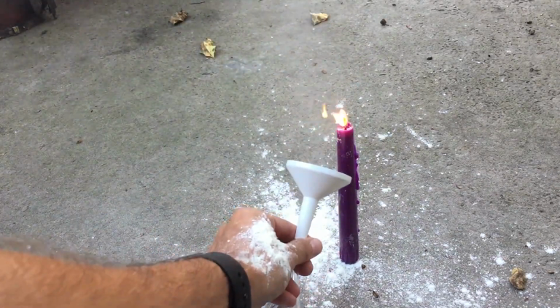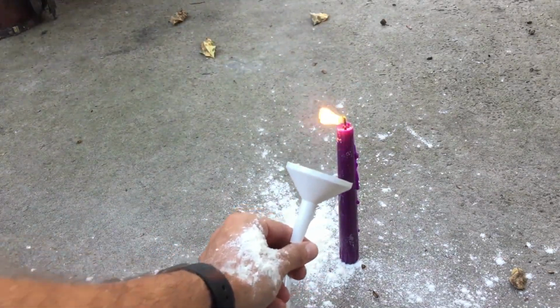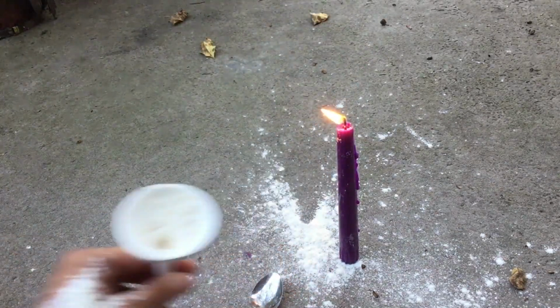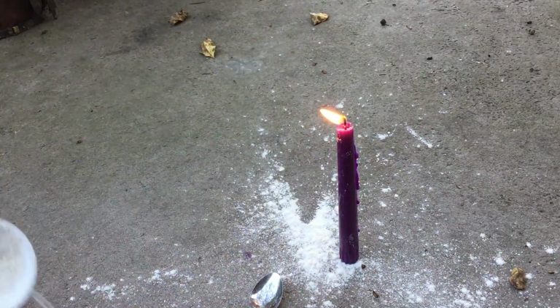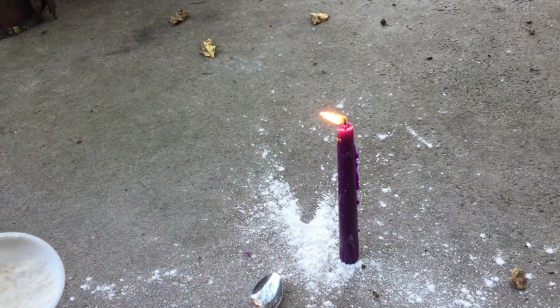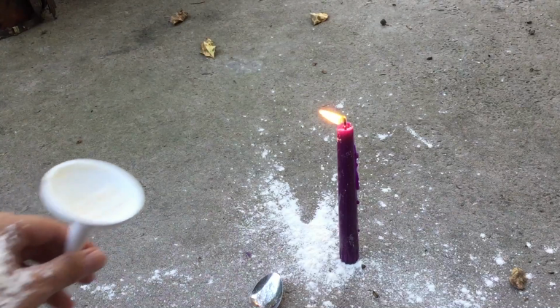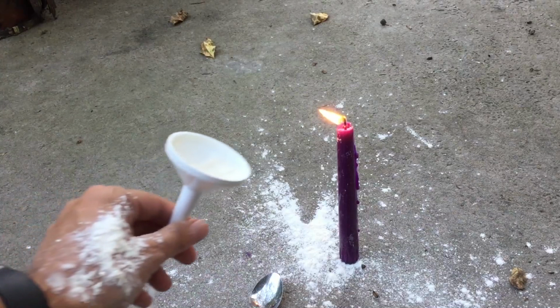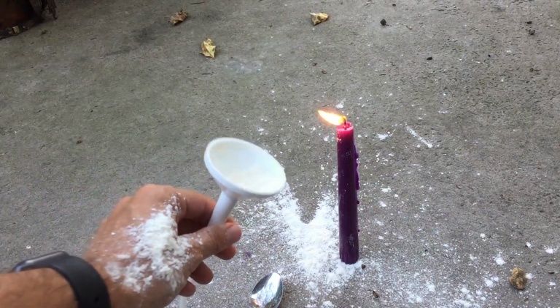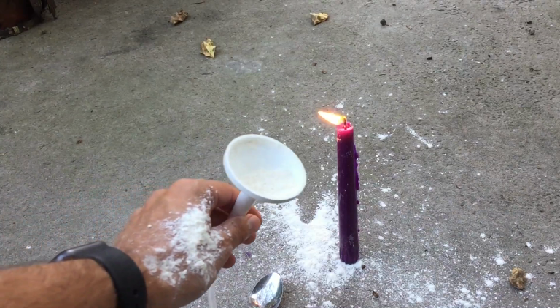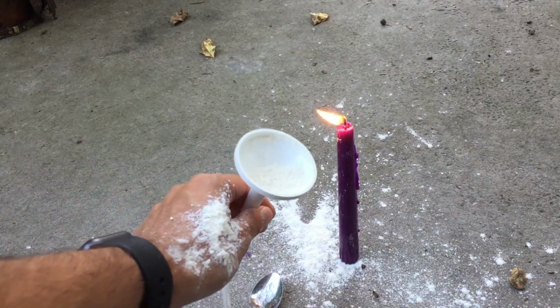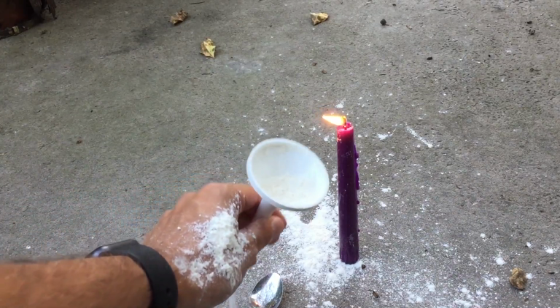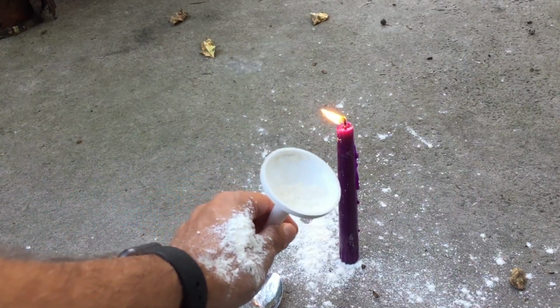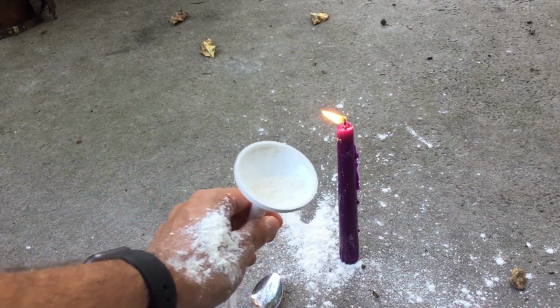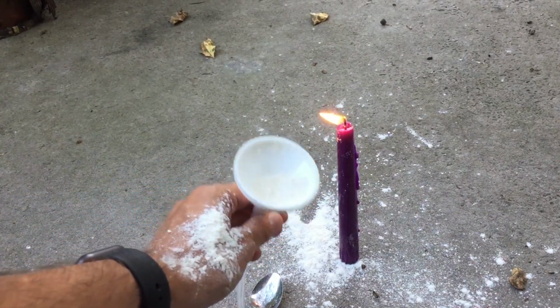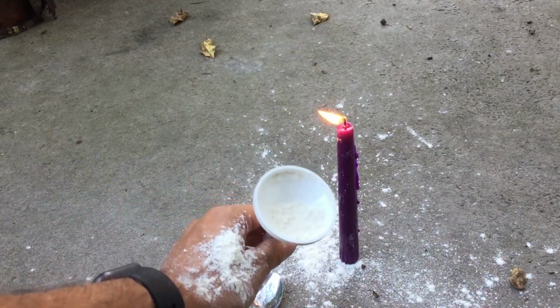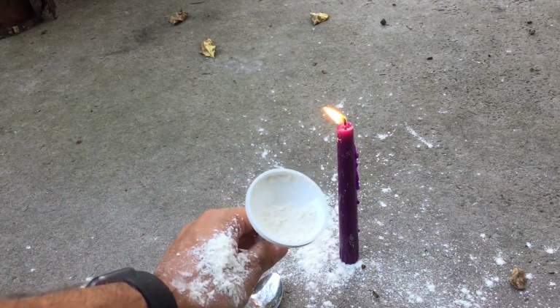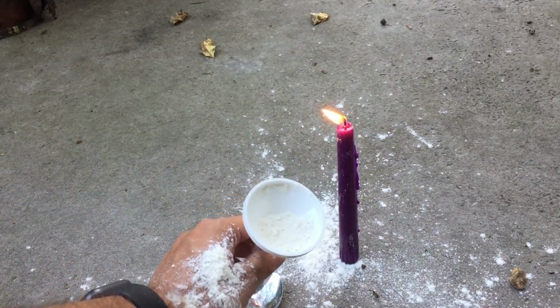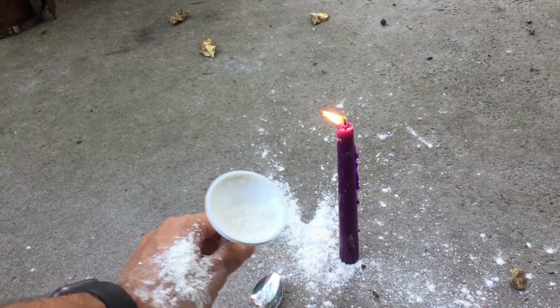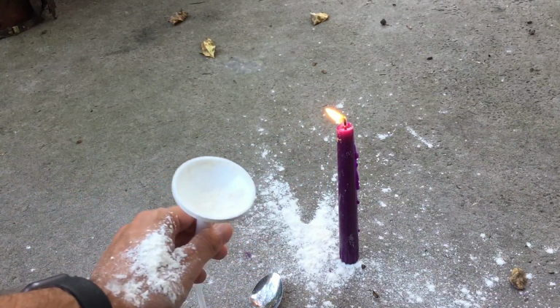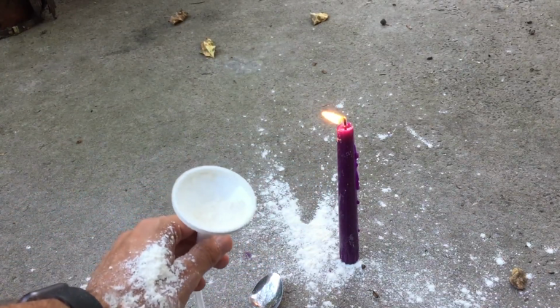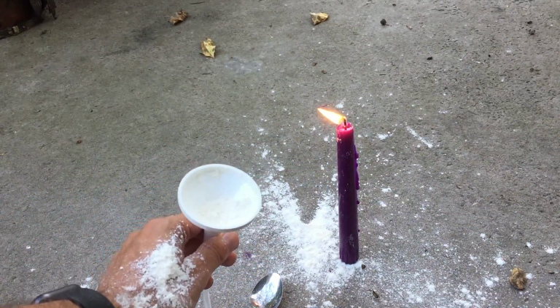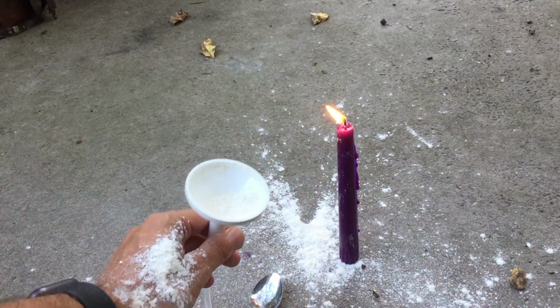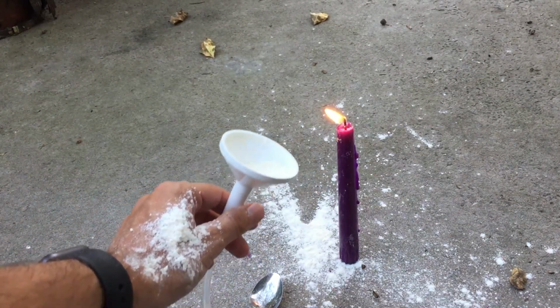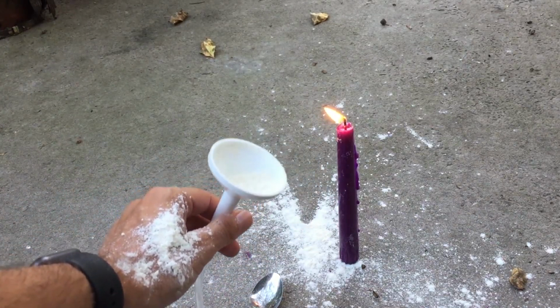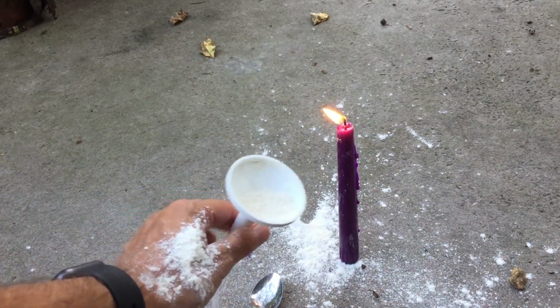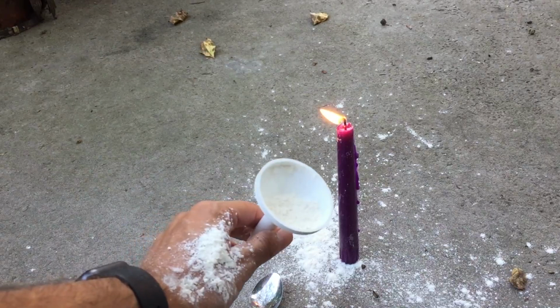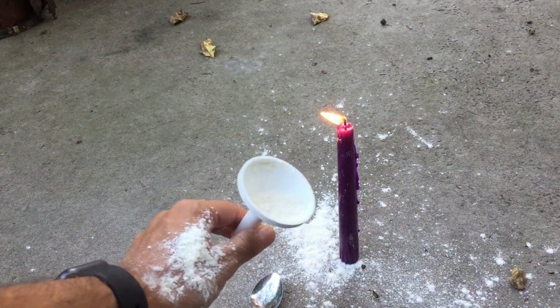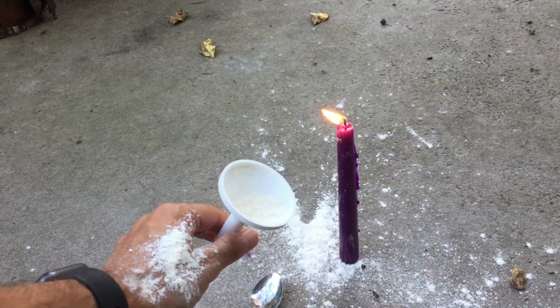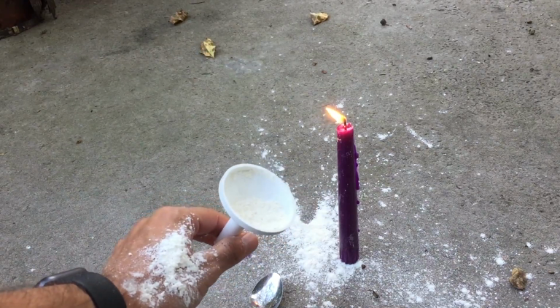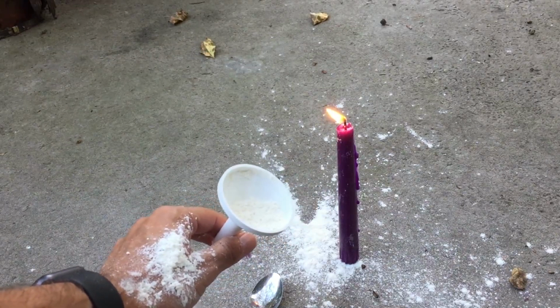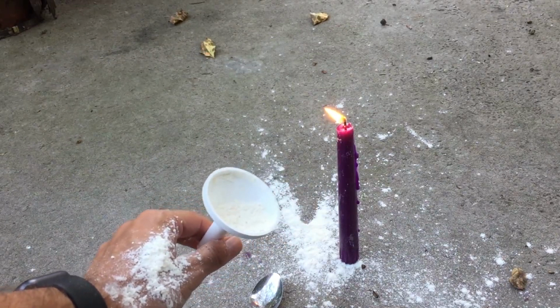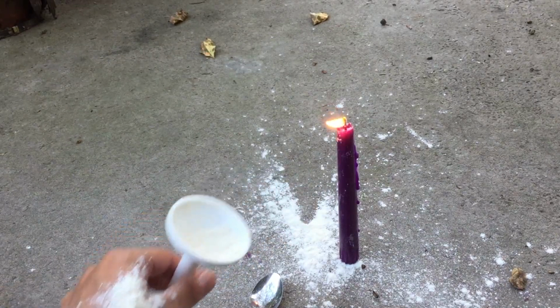The finer the powder, the better. This is flour, but corn starch works very well. Anything that is really powderable will work. So that's it.